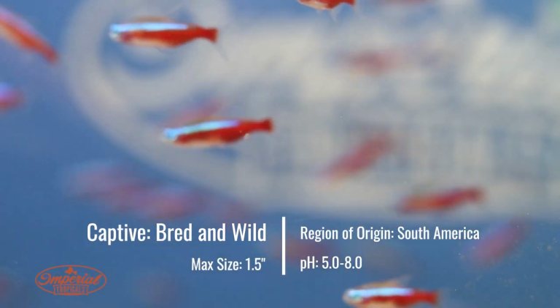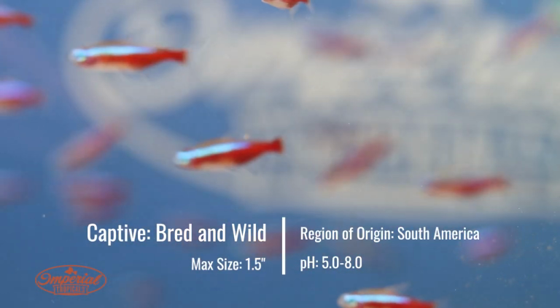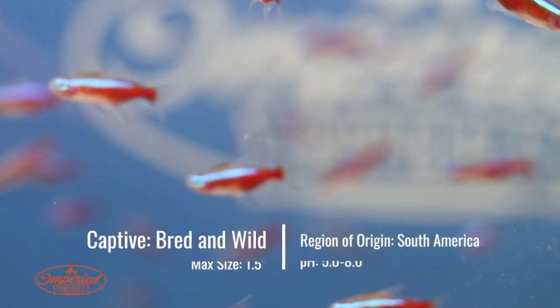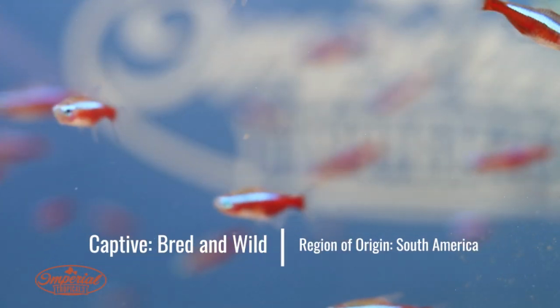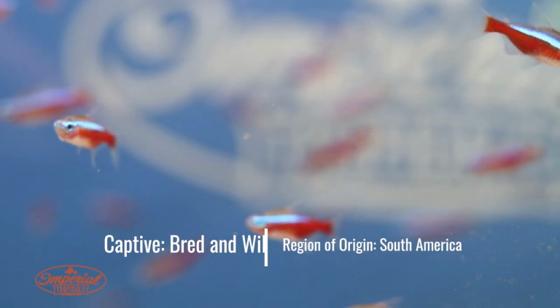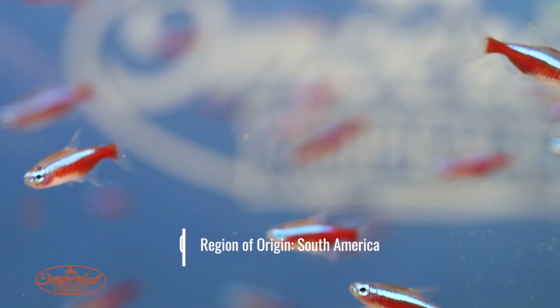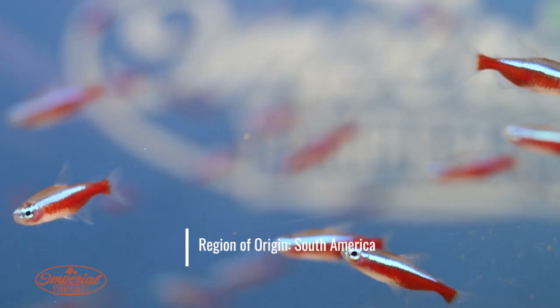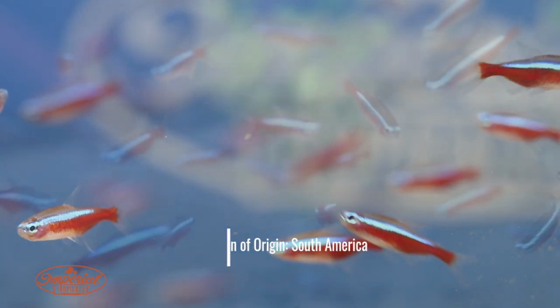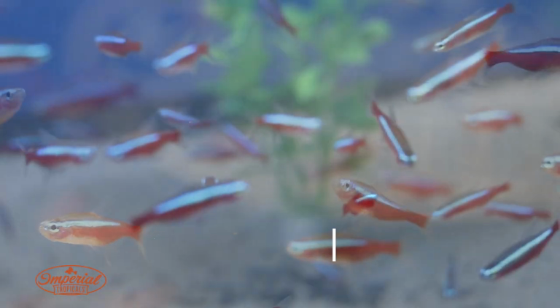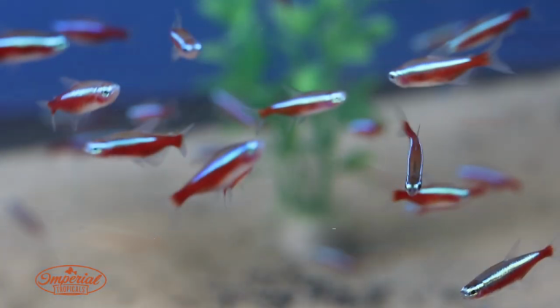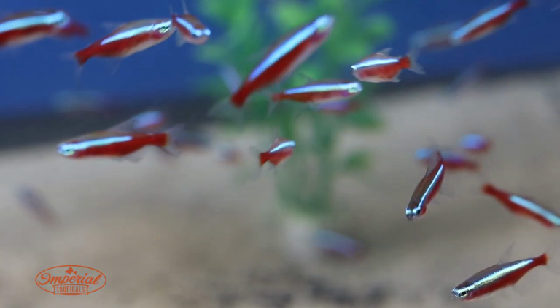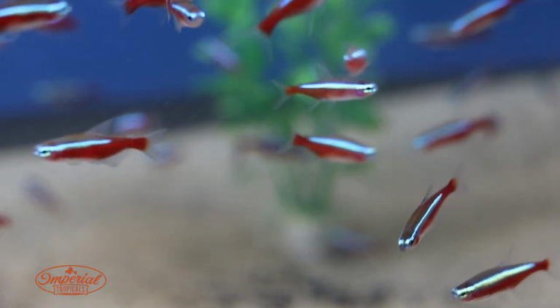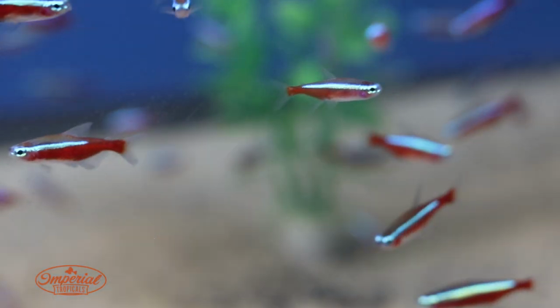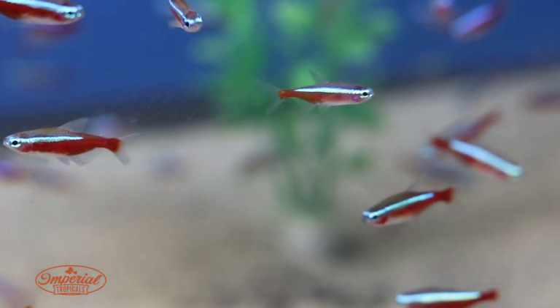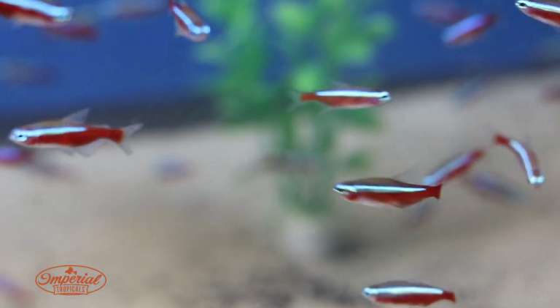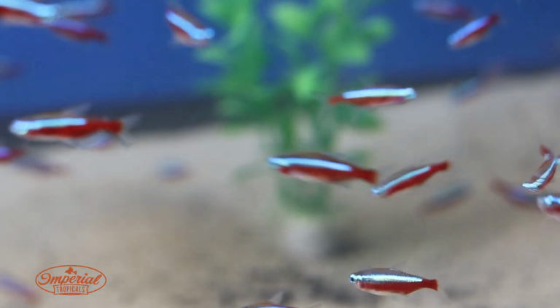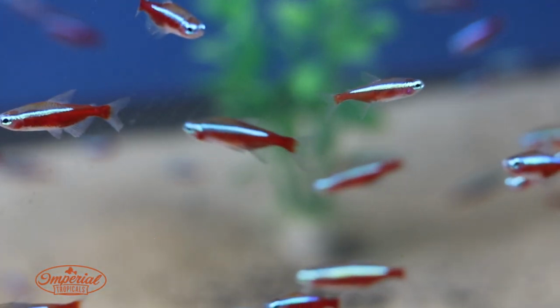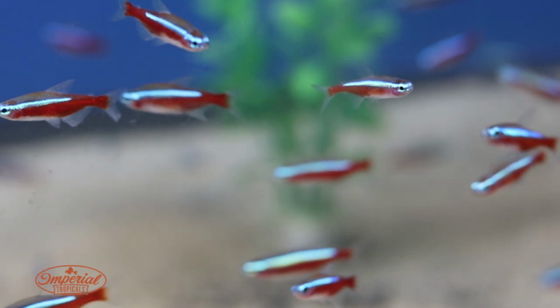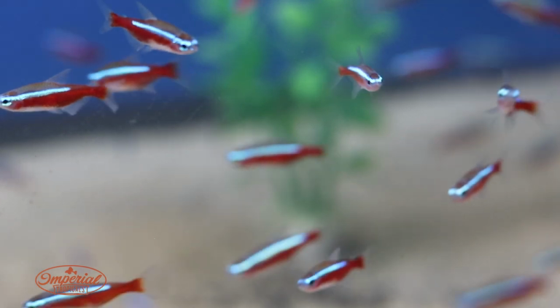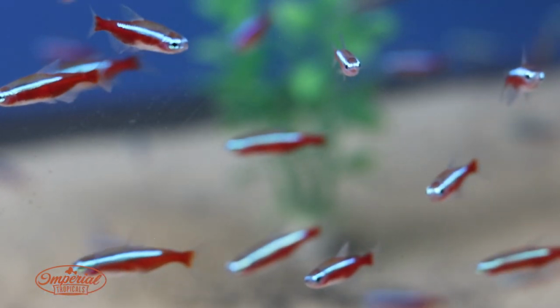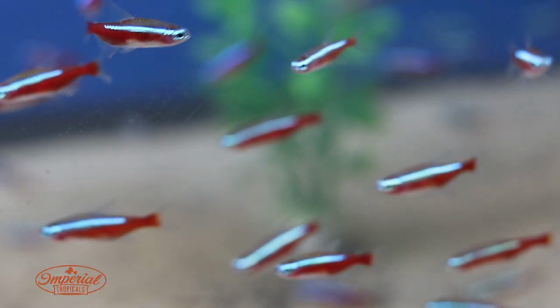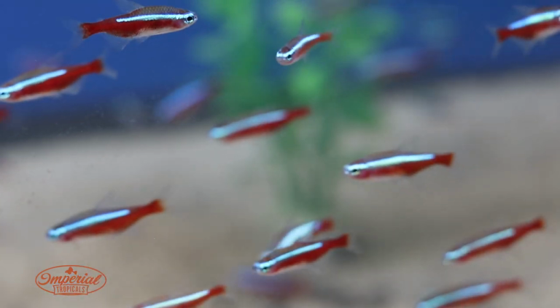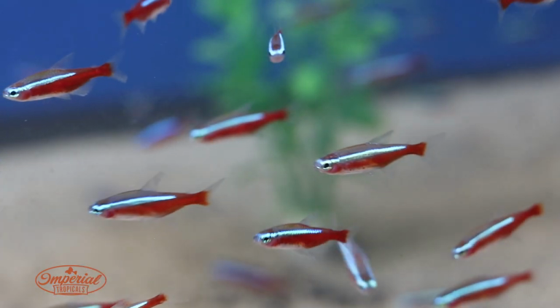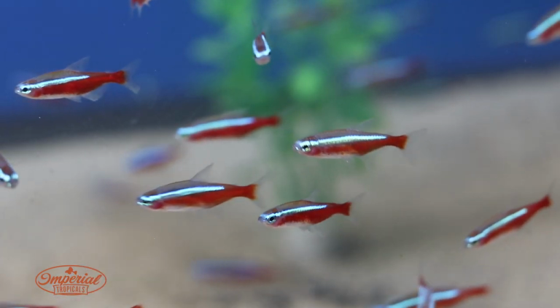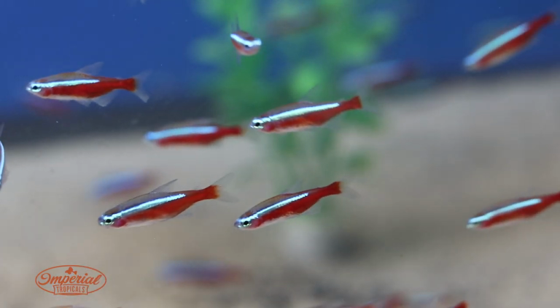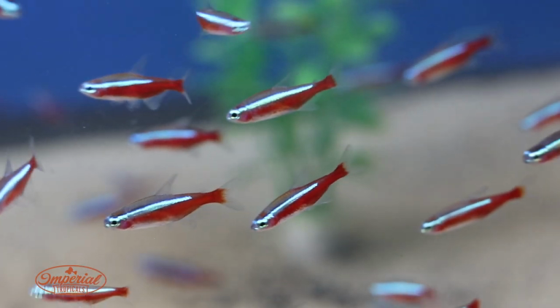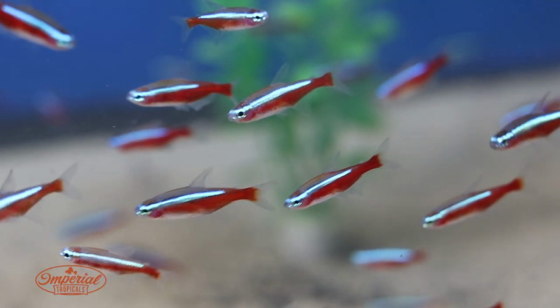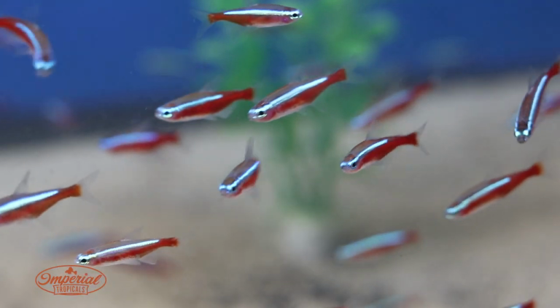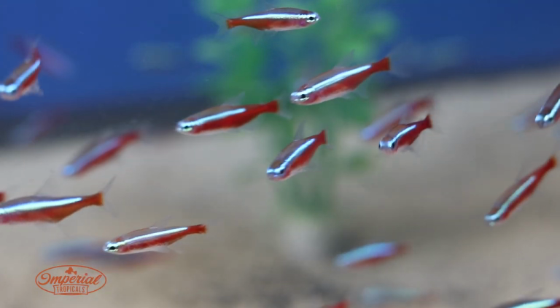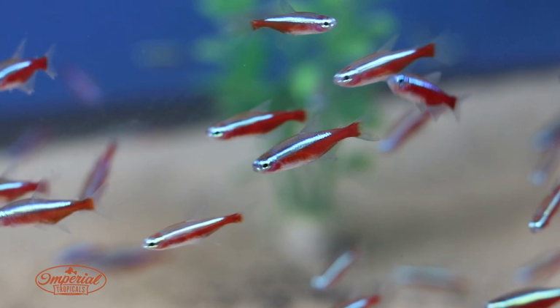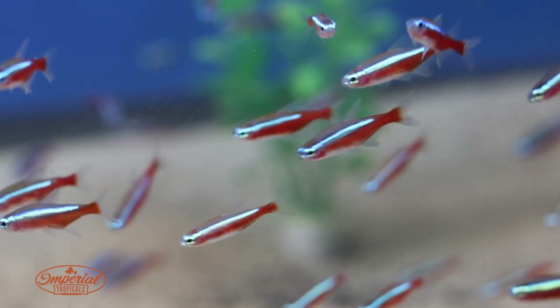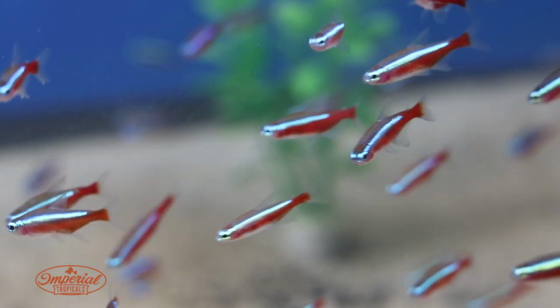It's just a beautiful, colorful schooling fish that looks great in a planted aquarium. They do better in schools, so if you have 10 or more in an aquarium they will school together. Very peaceful fish.